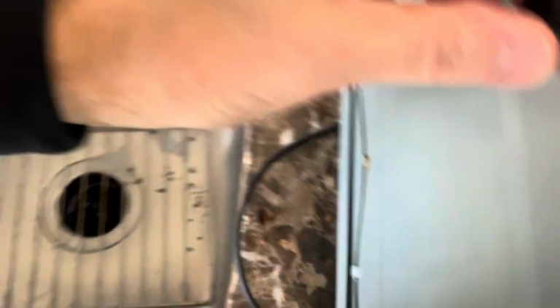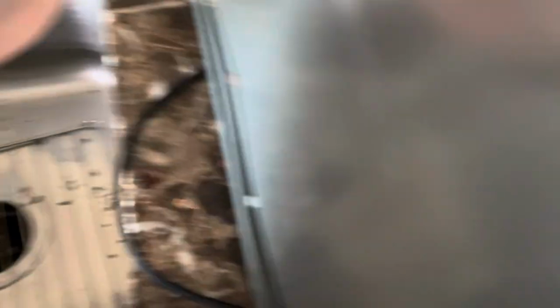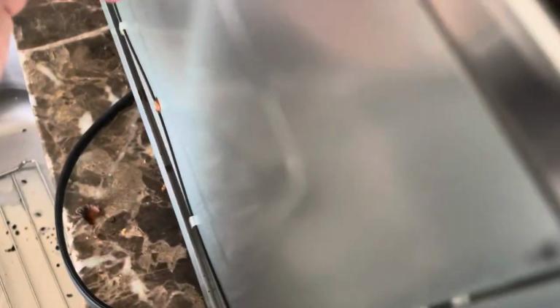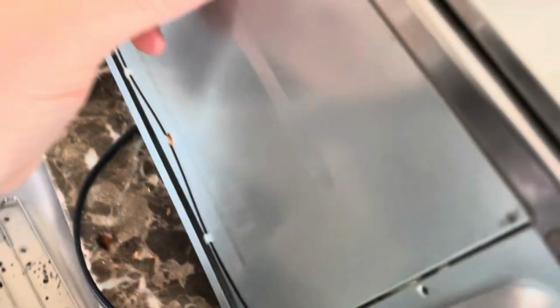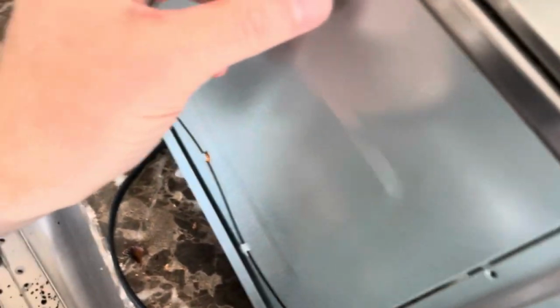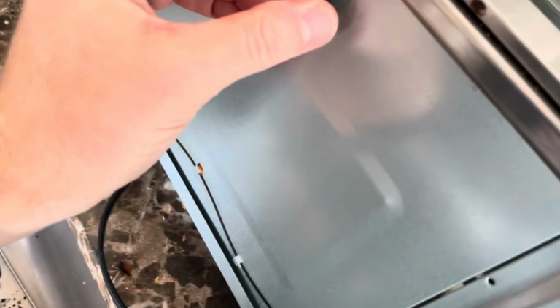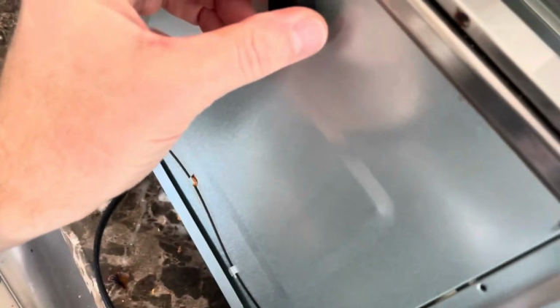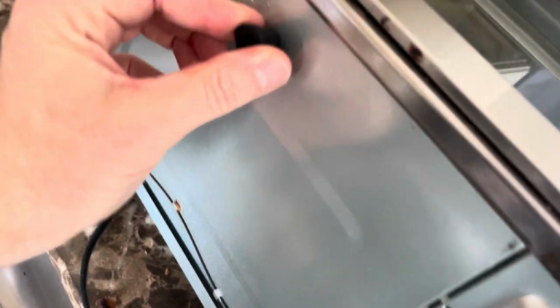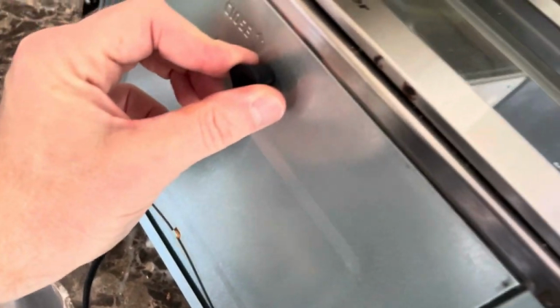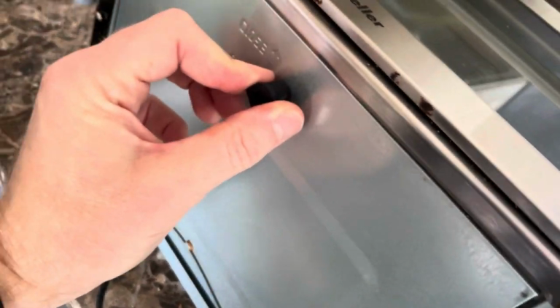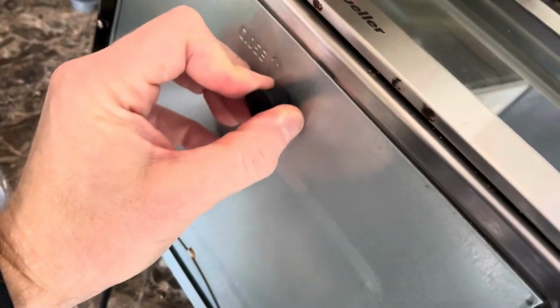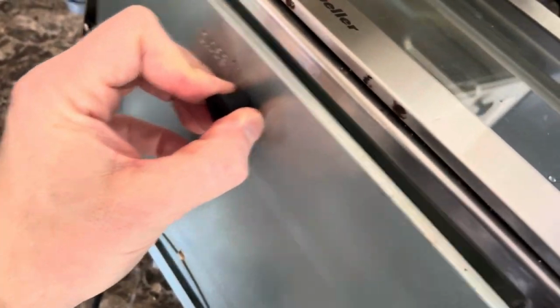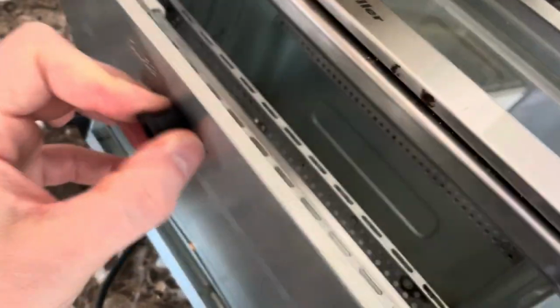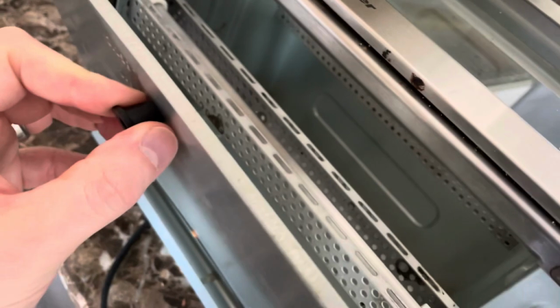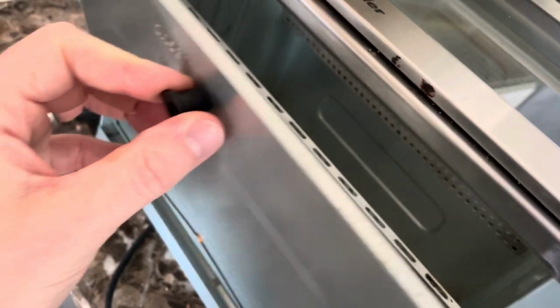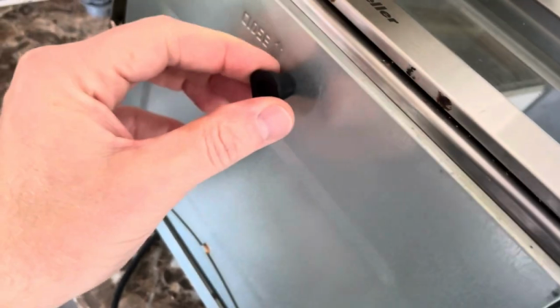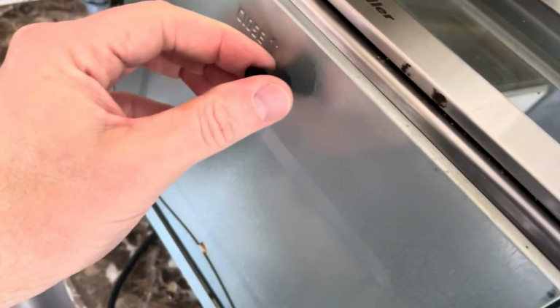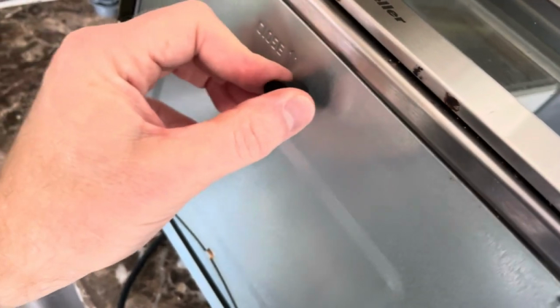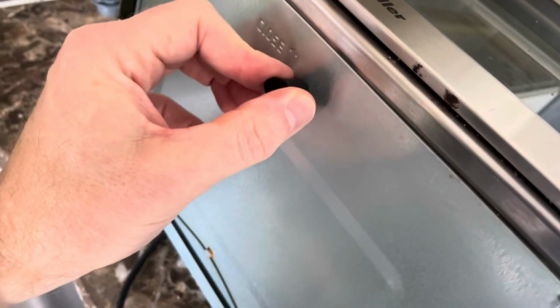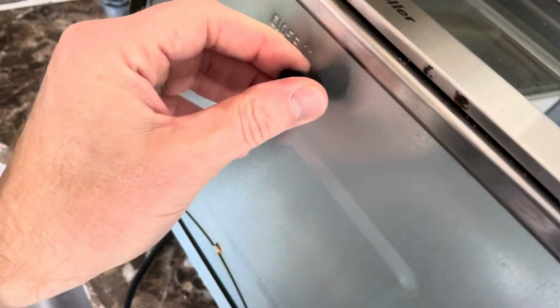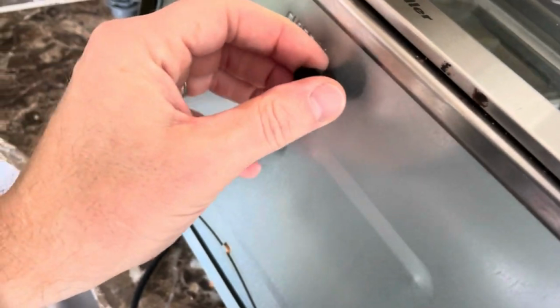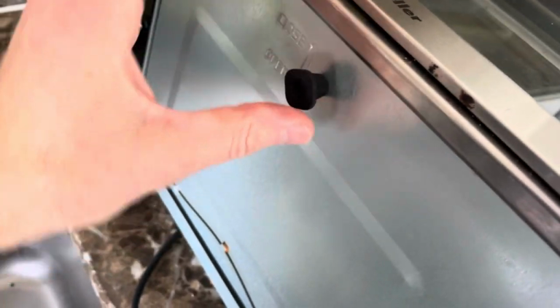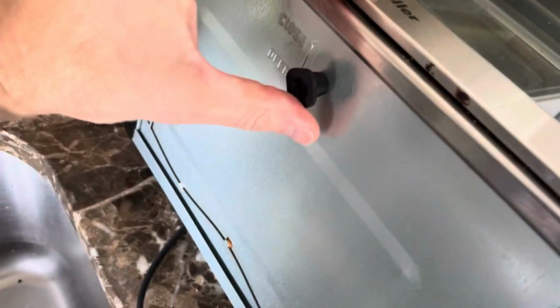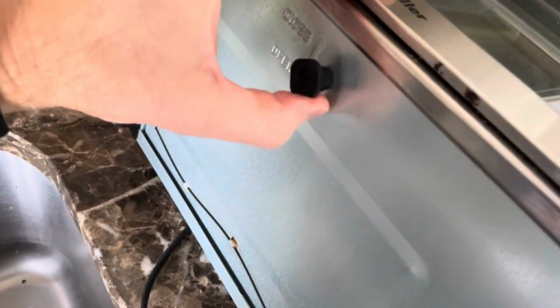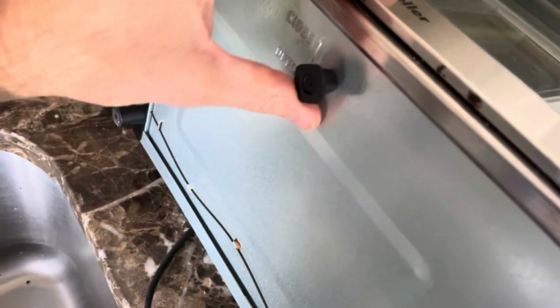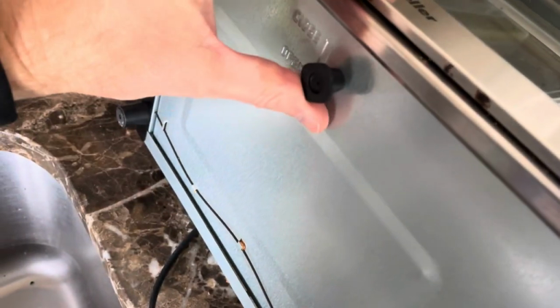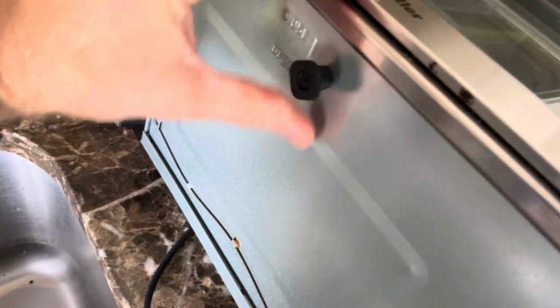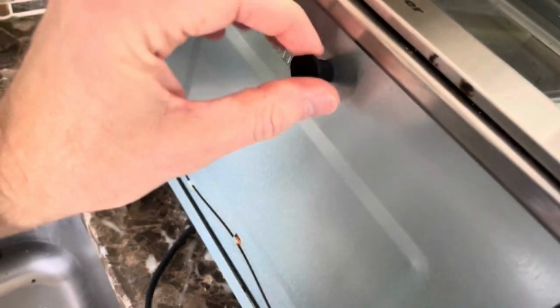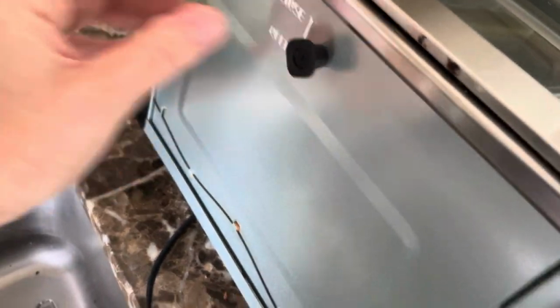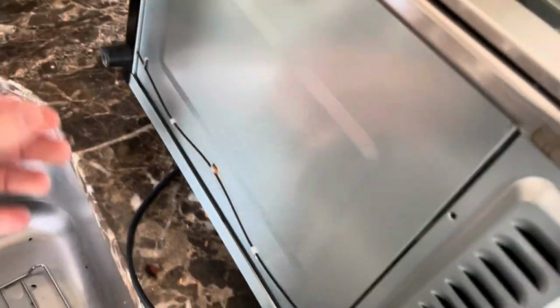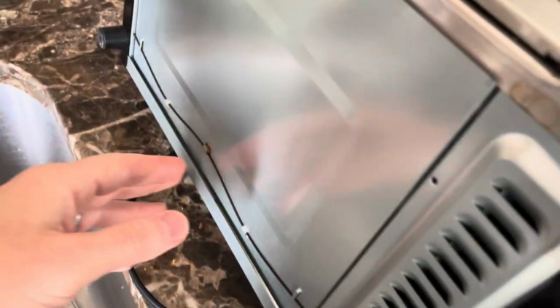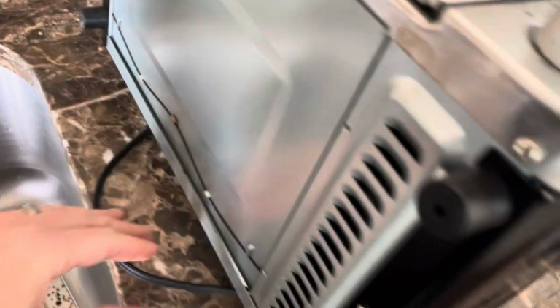To put the bottom back on: take that button, clip it back in, push it up and that locks it in place.